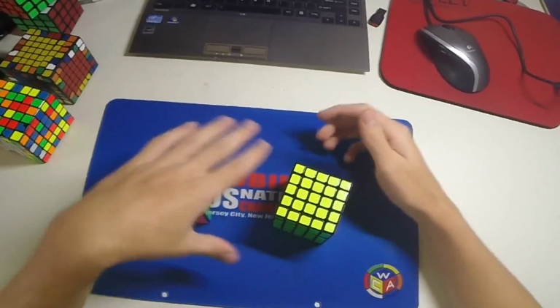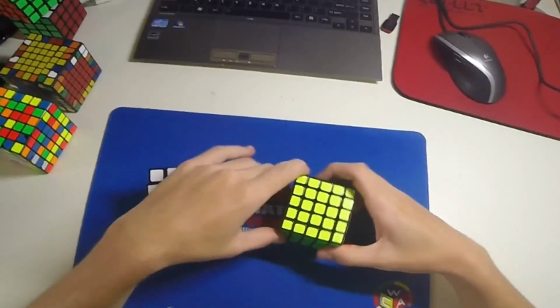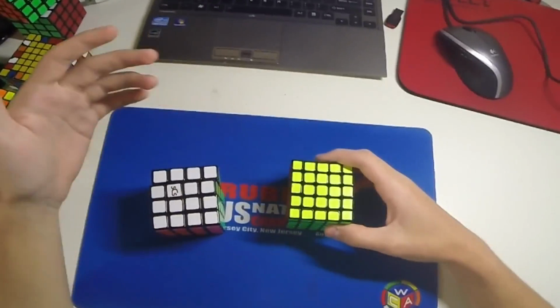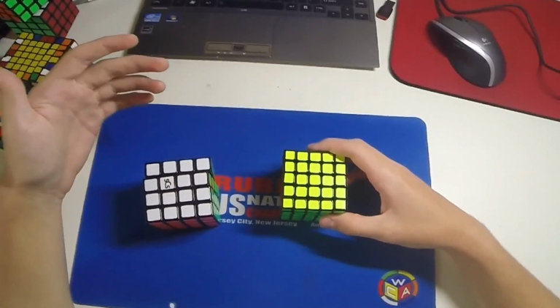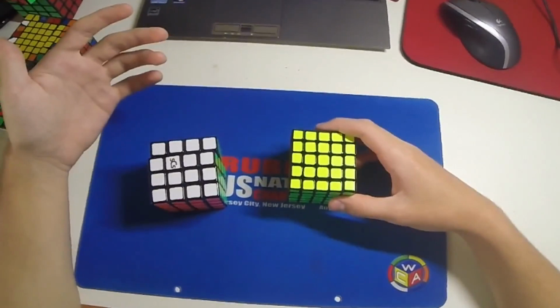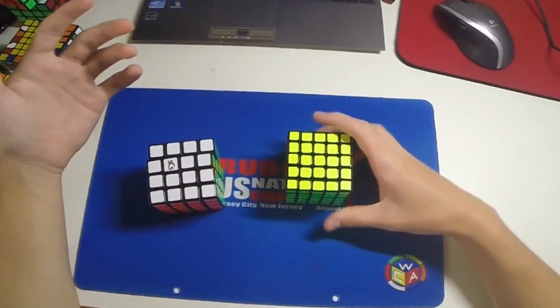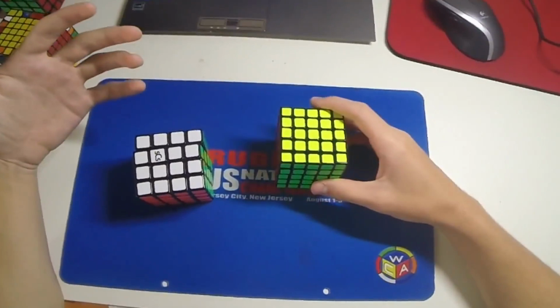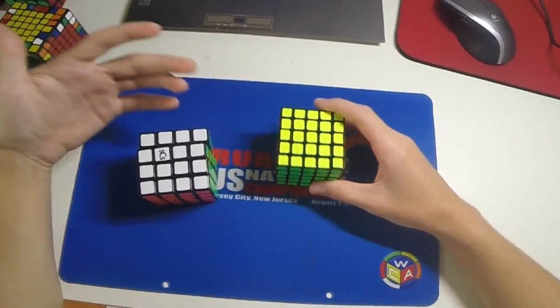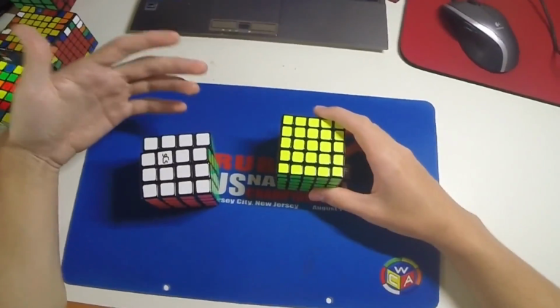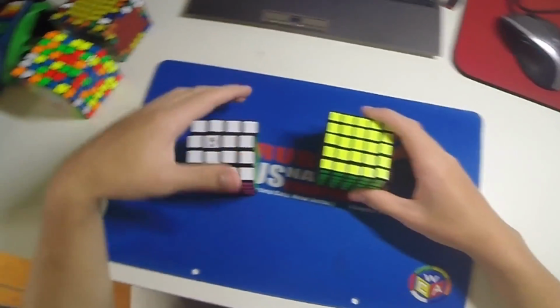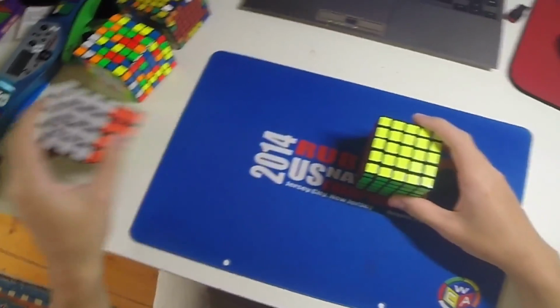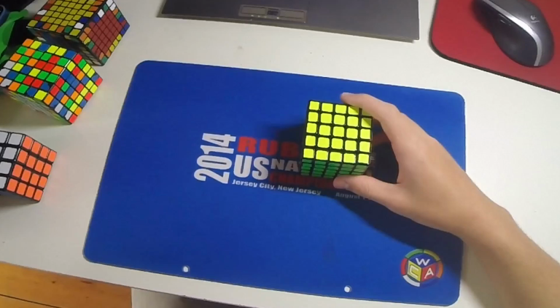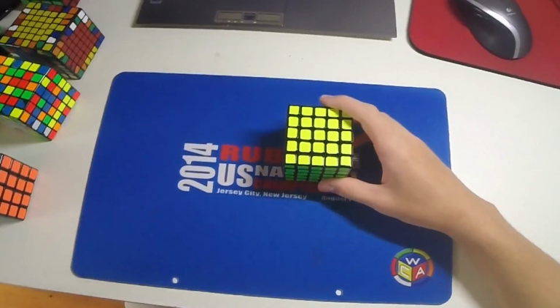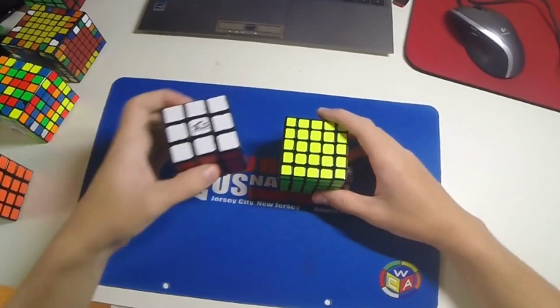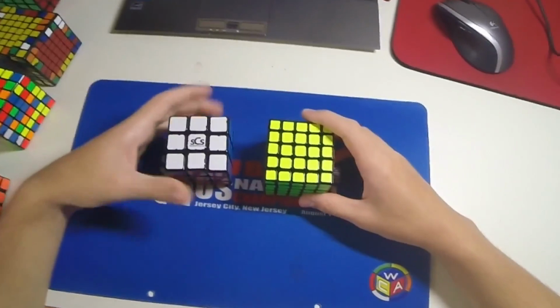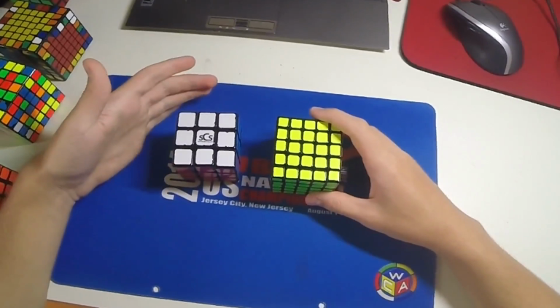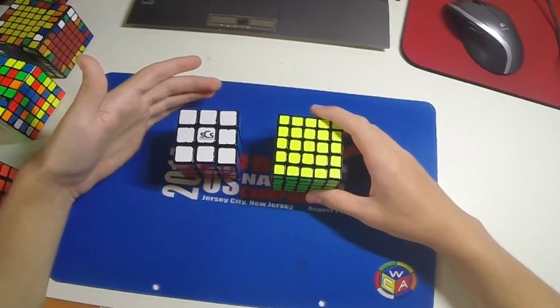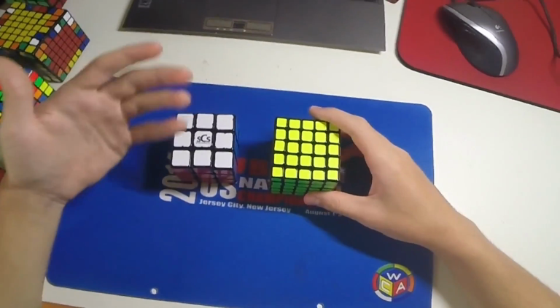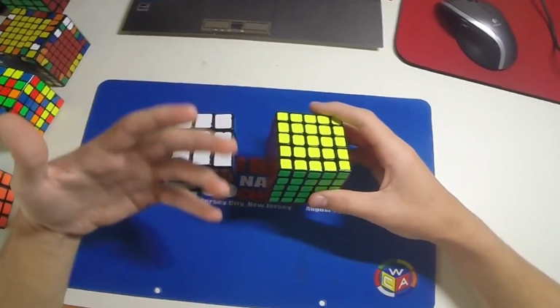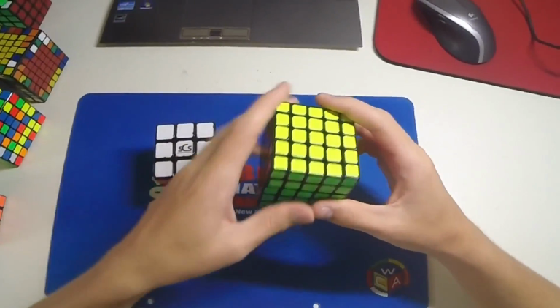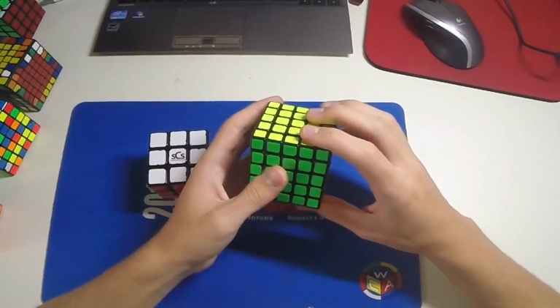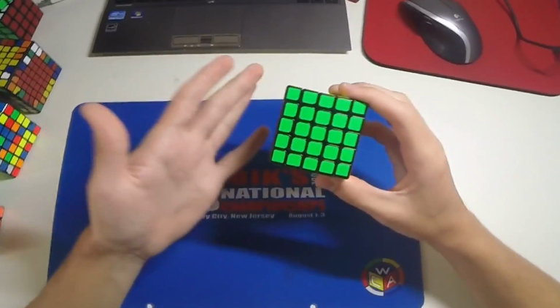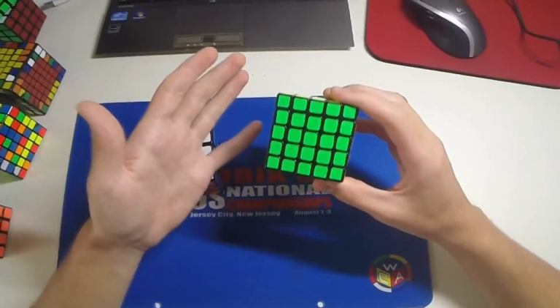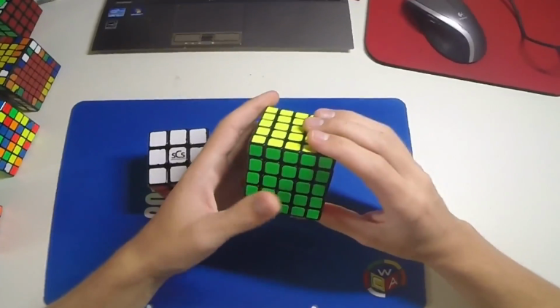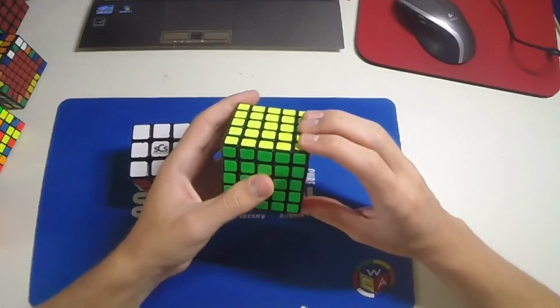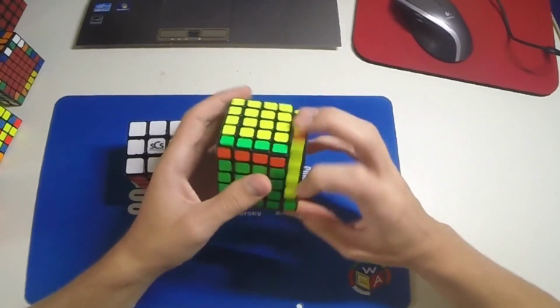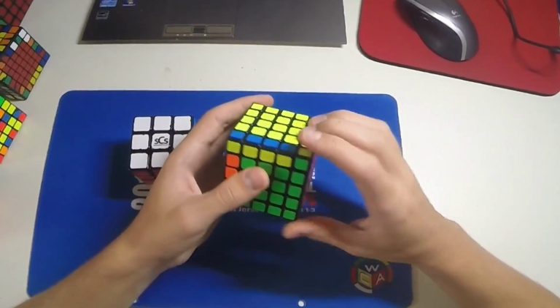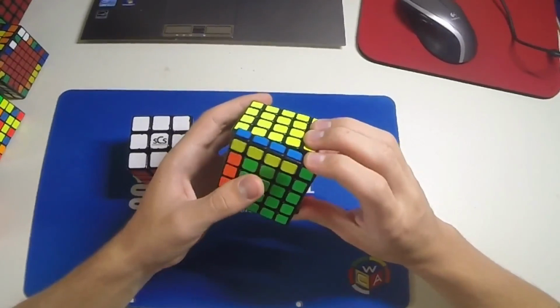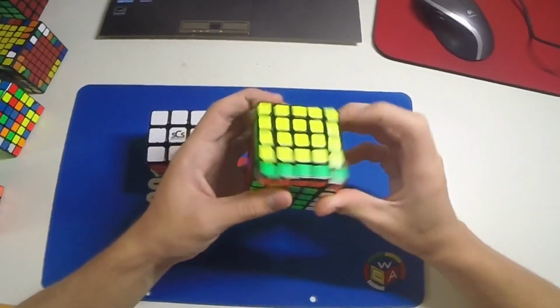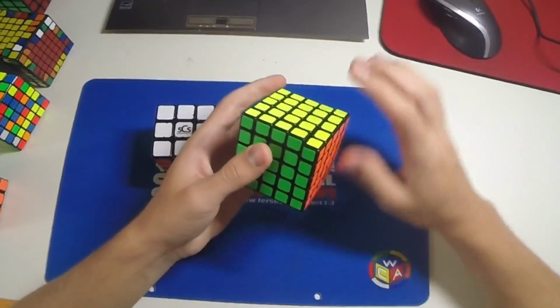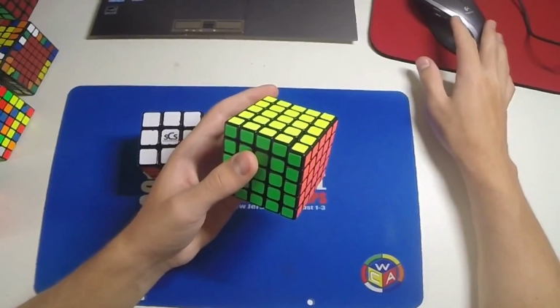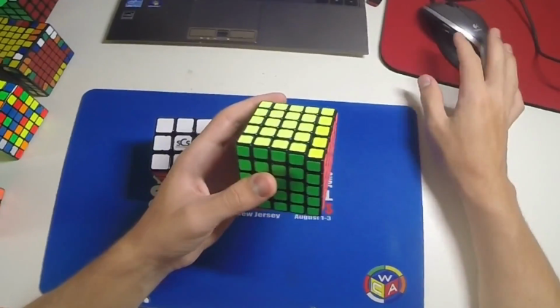Alright, so this is another fairly beginner tip — it's for the 3x3 stage on big cubes. What you want to do is mainly use, well if you're right-hand dominant, mainly just use R, U, and F turns if that's what you're most comfortable with.